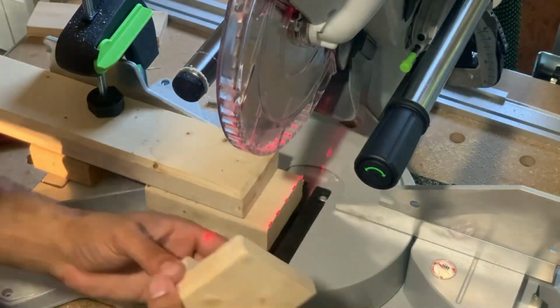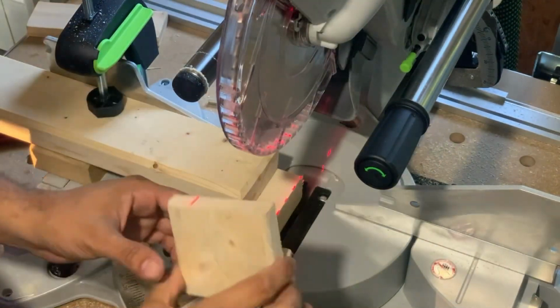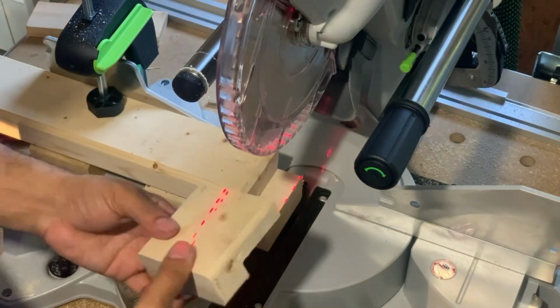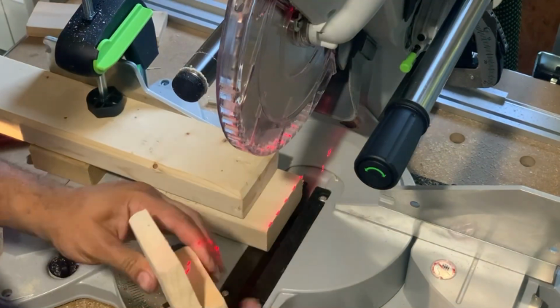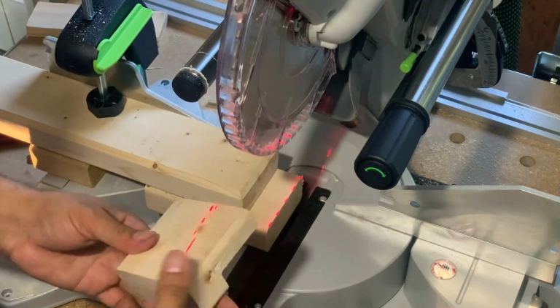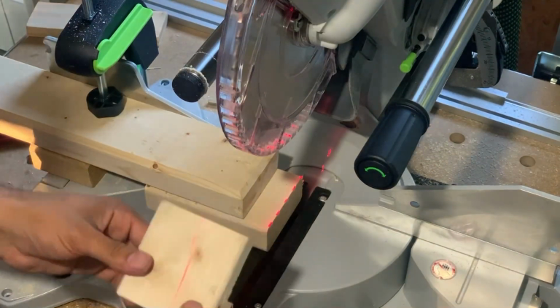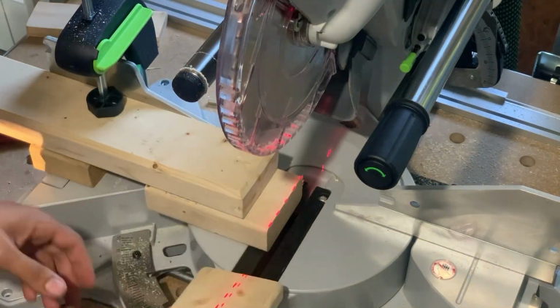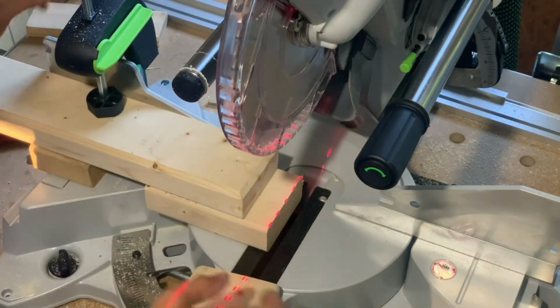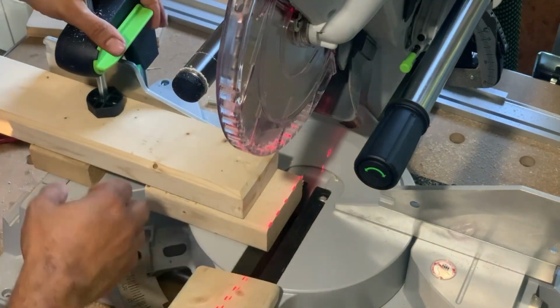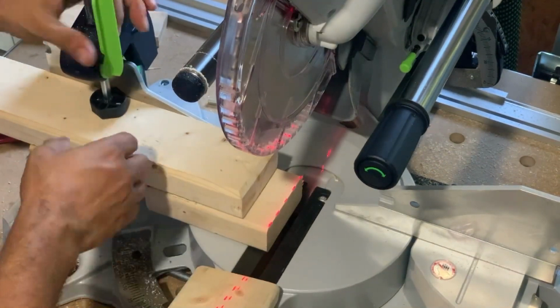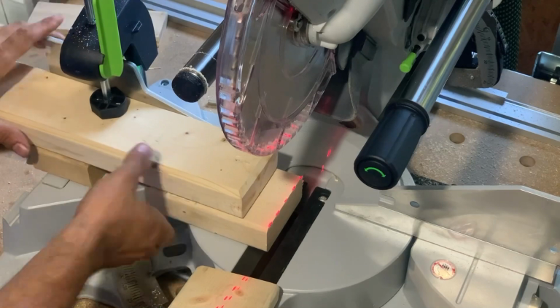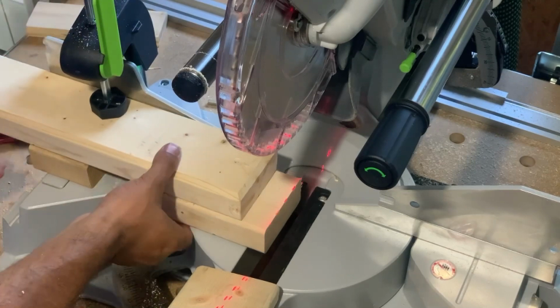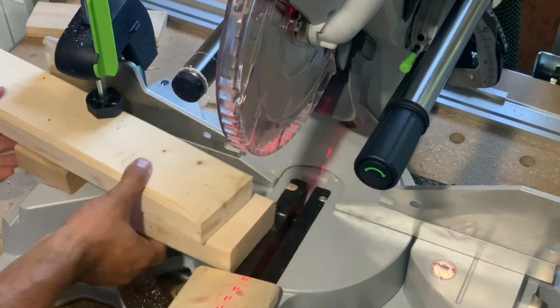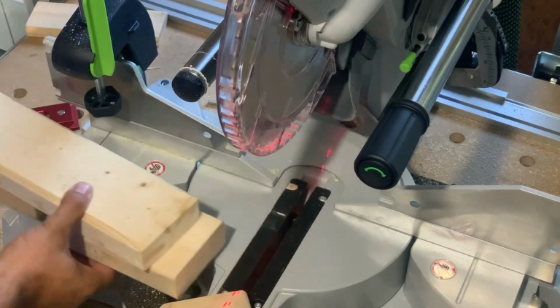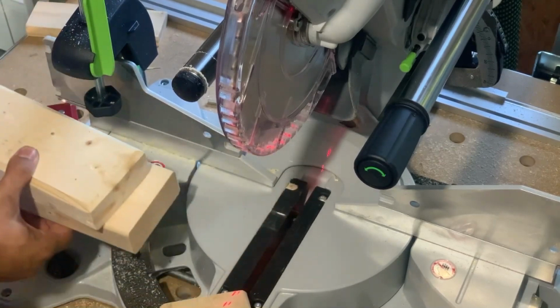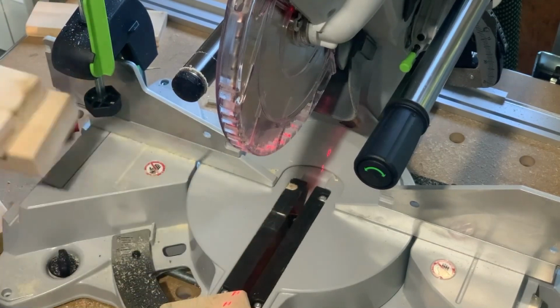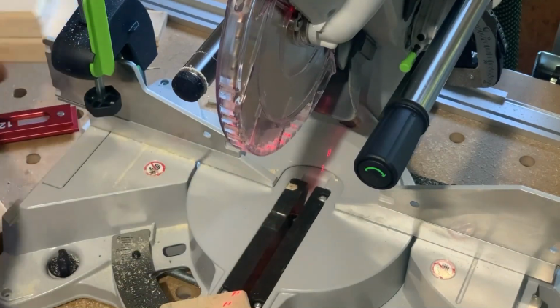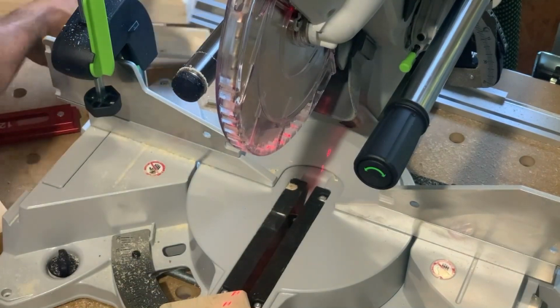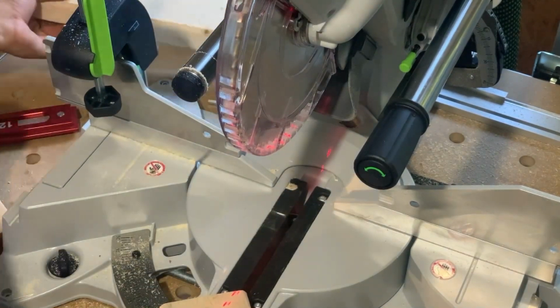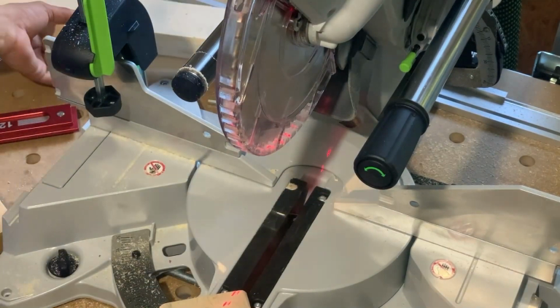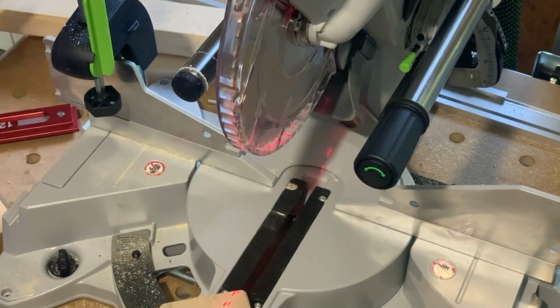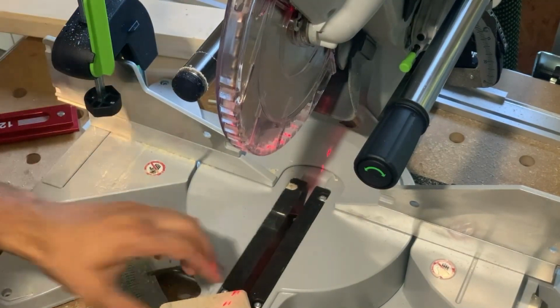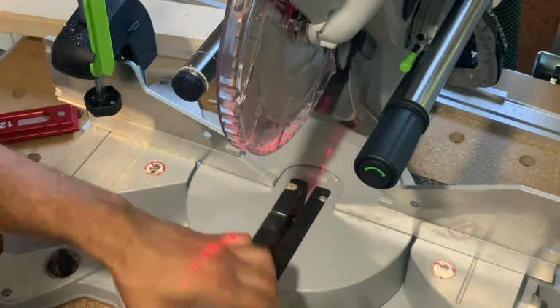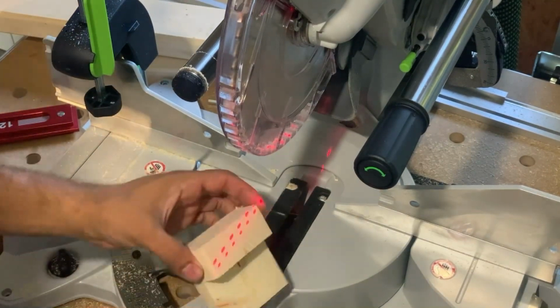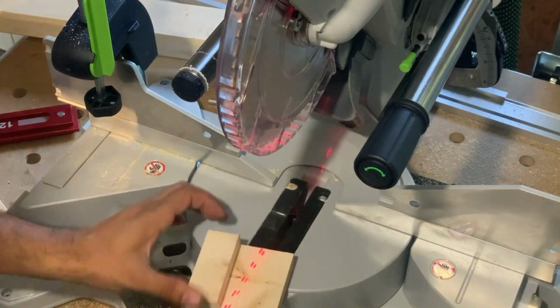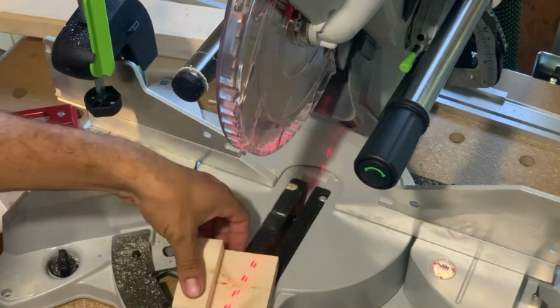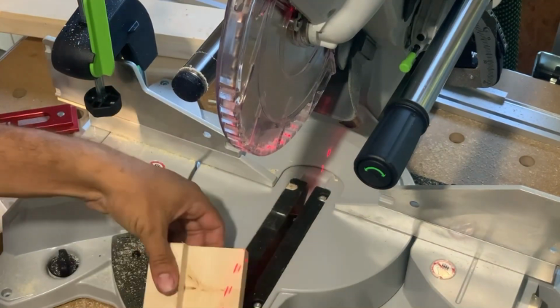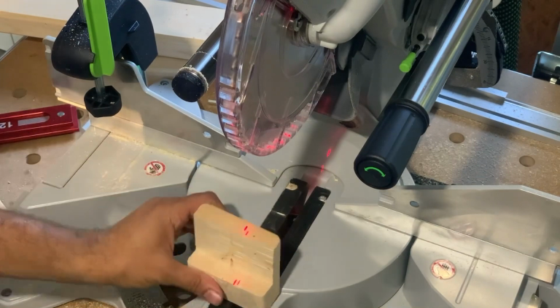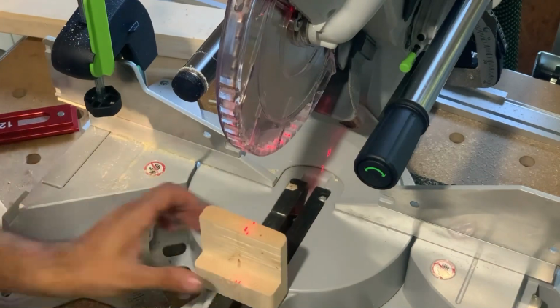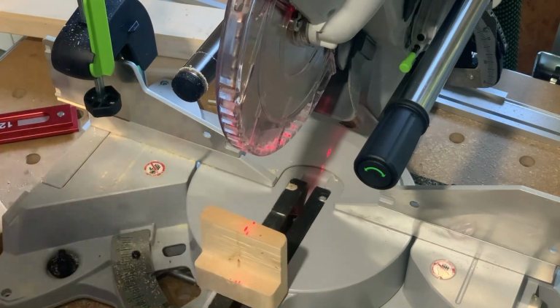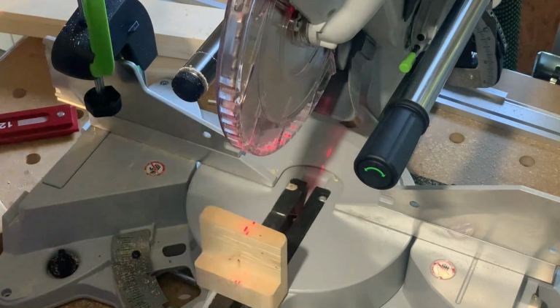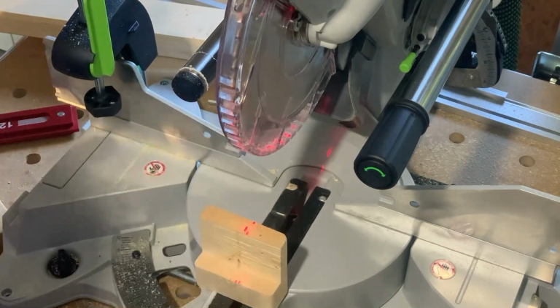I want to have about 2 or 3 inches so that I can screw it to the next piece — you'll see. But this is the first part of the tool holder.